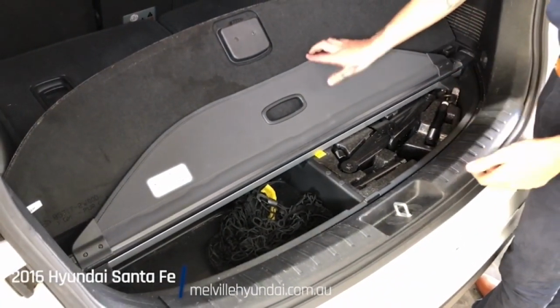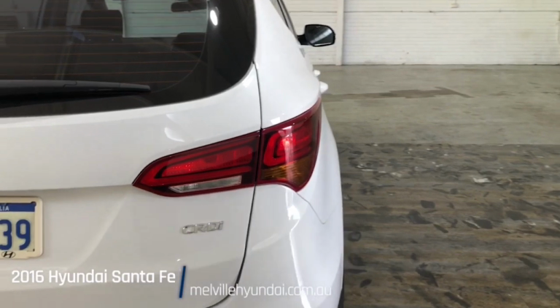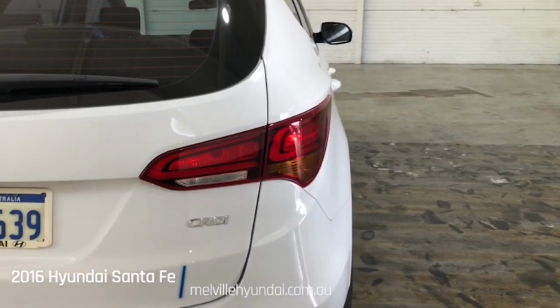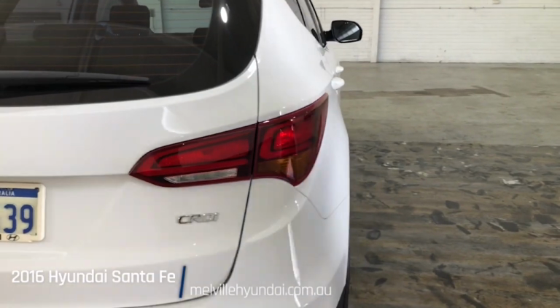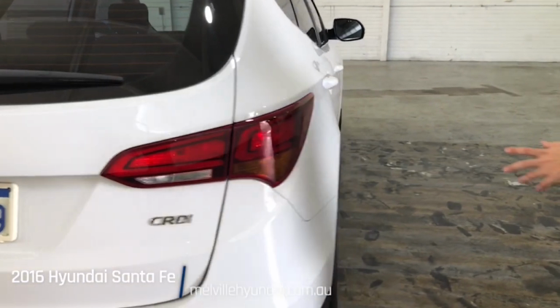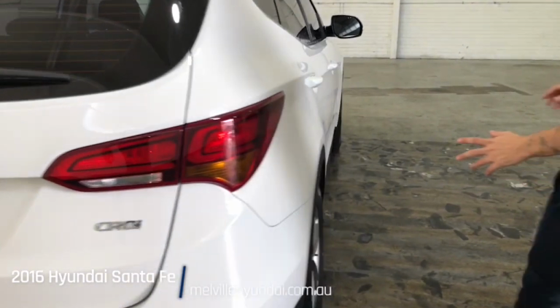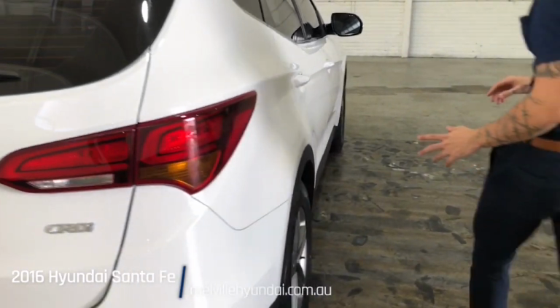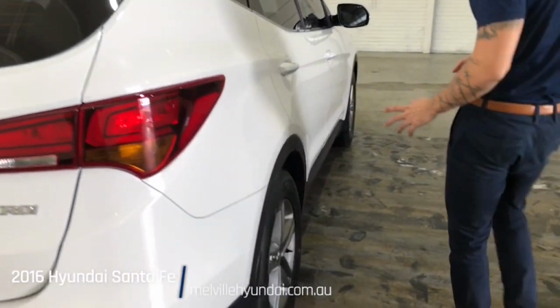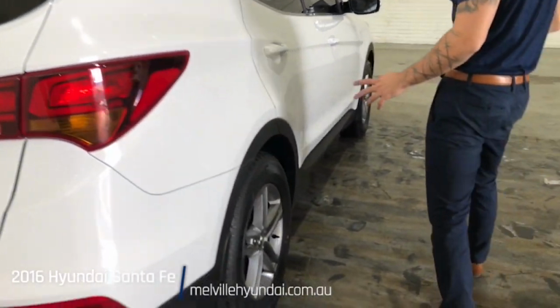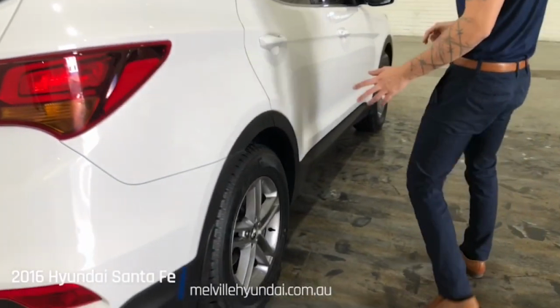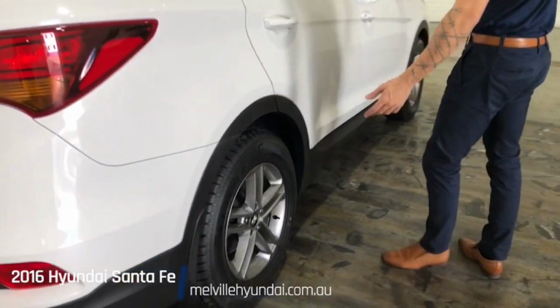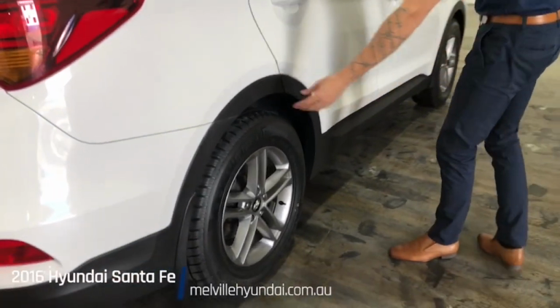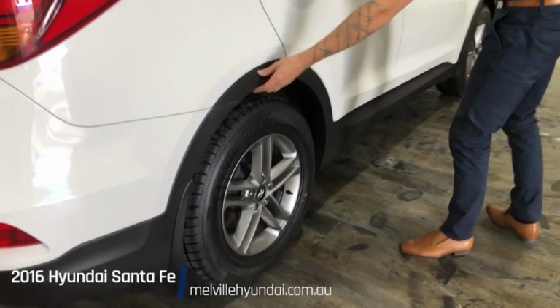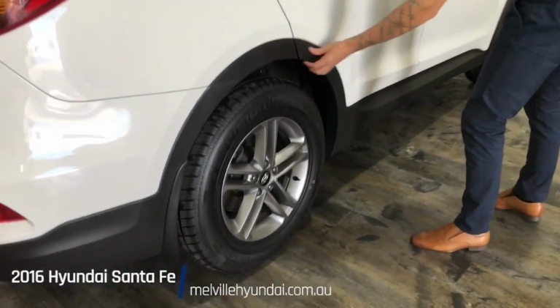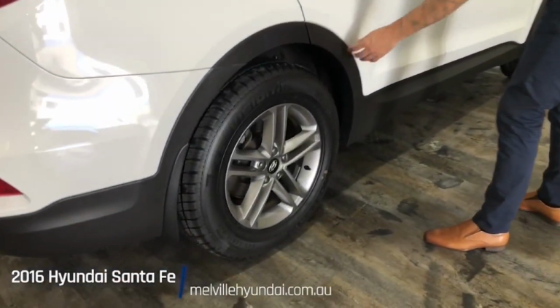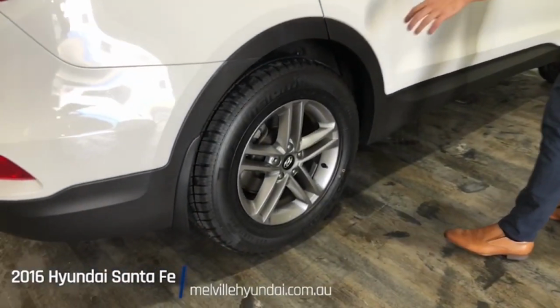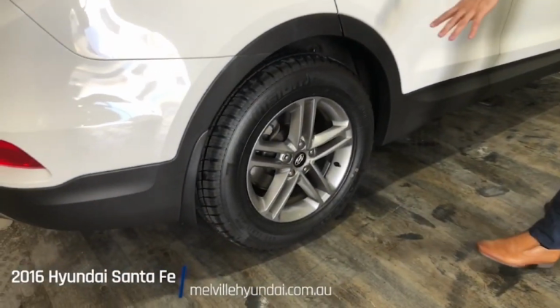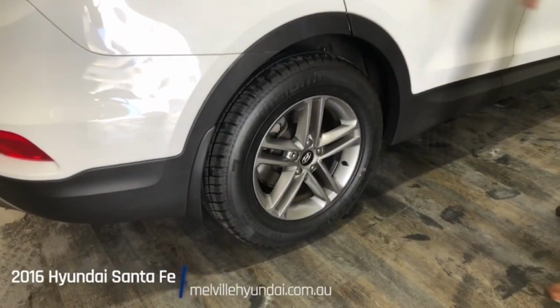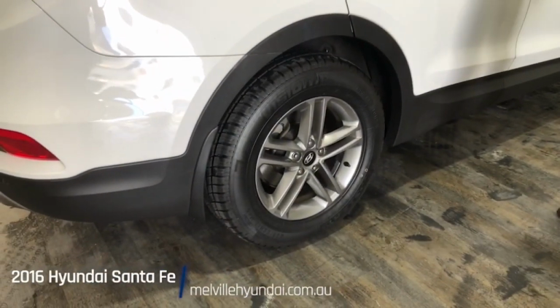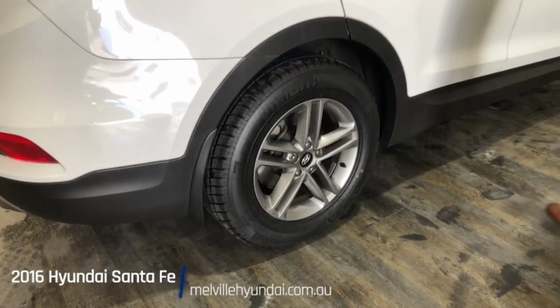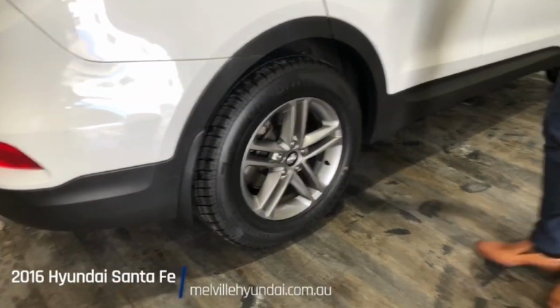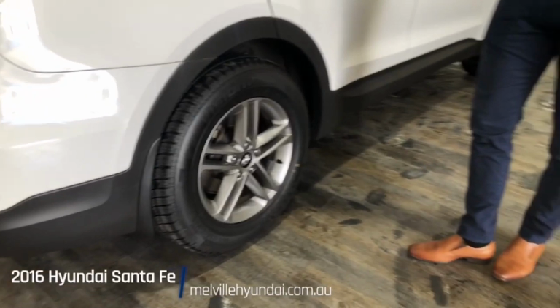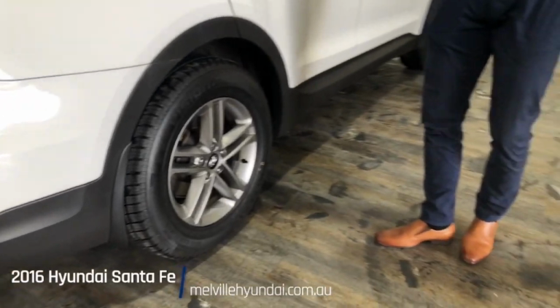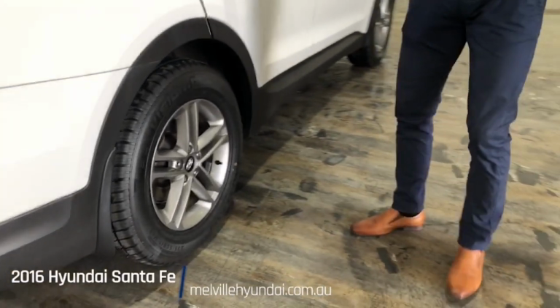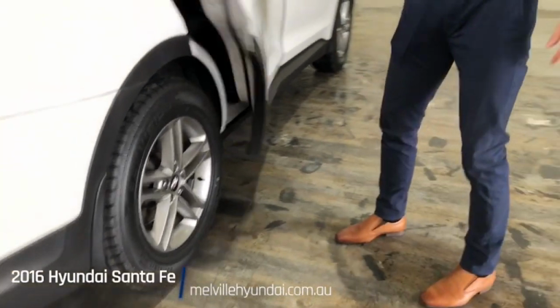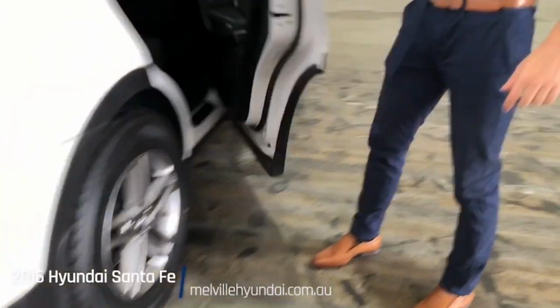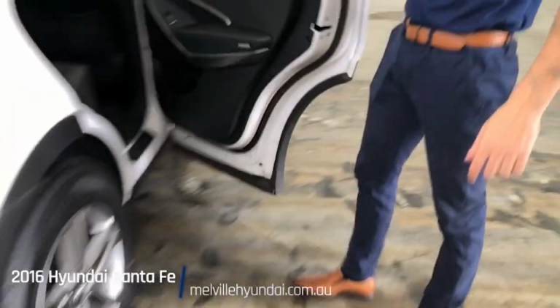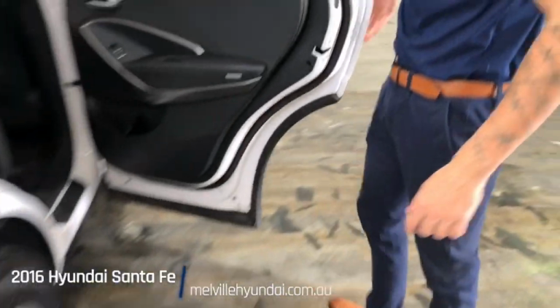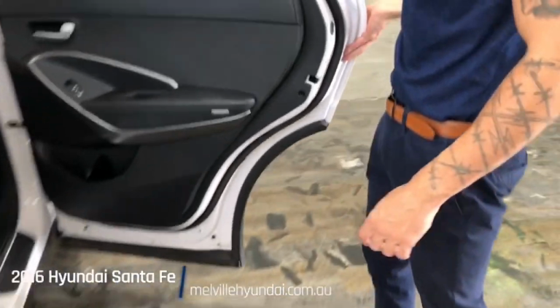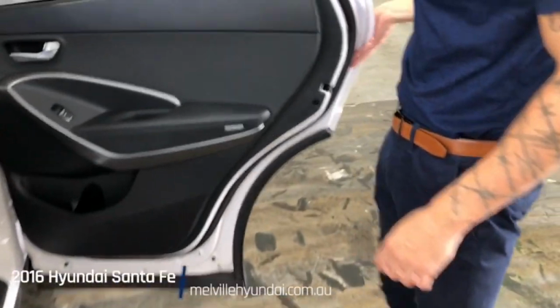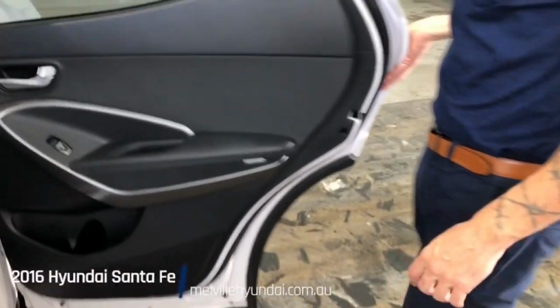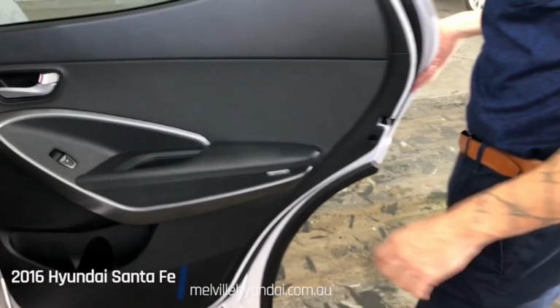Heading now down the right-hand side of the car. Notice the plastic guard still wrapping around, and taking a quick look at our back right-hand tire.